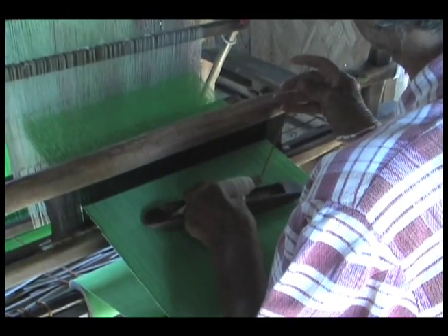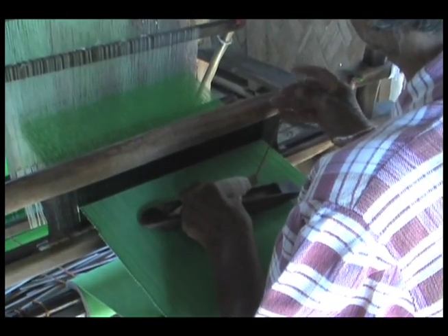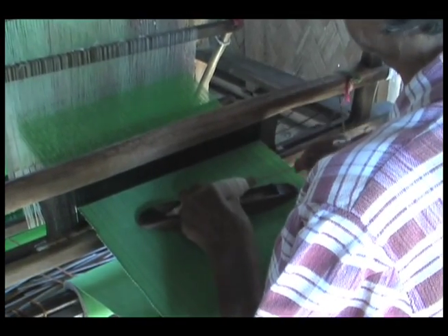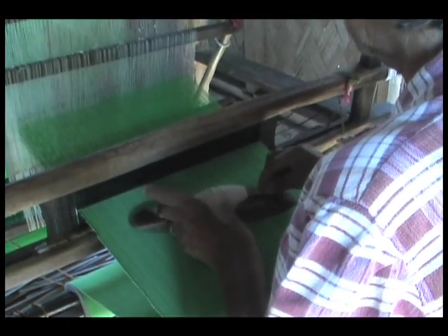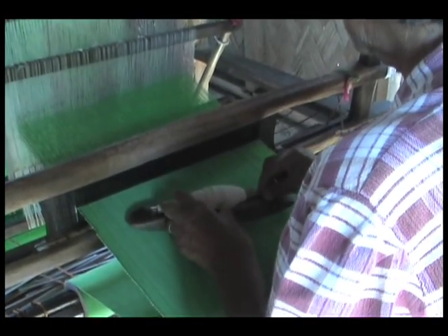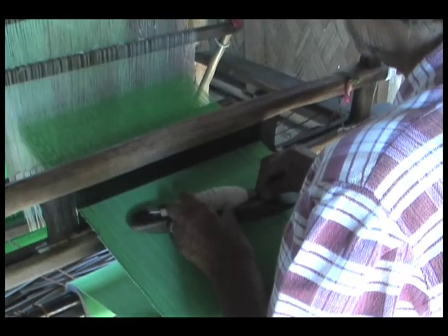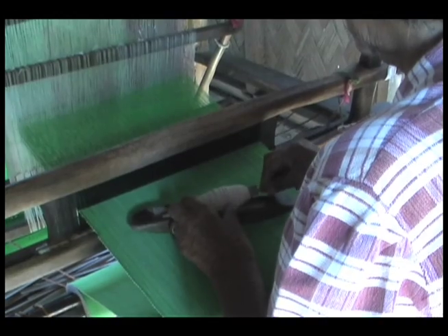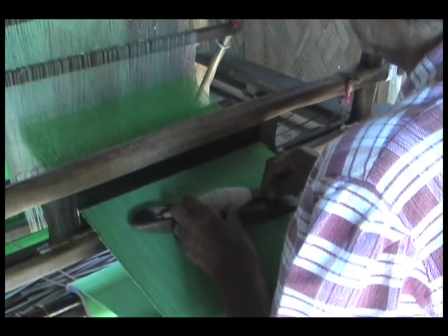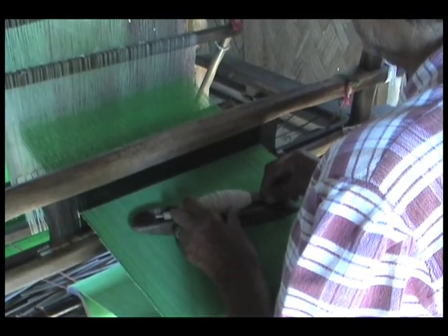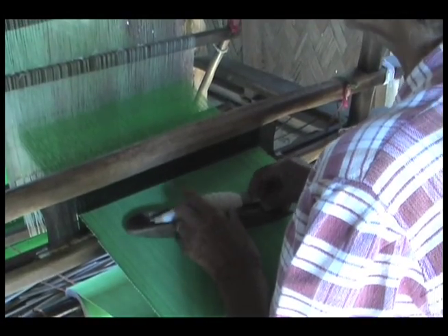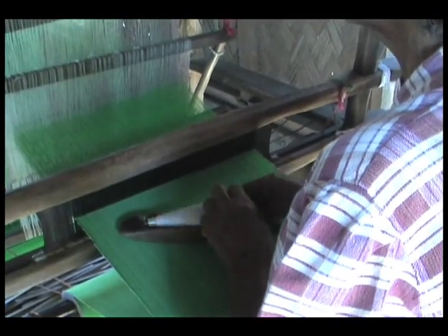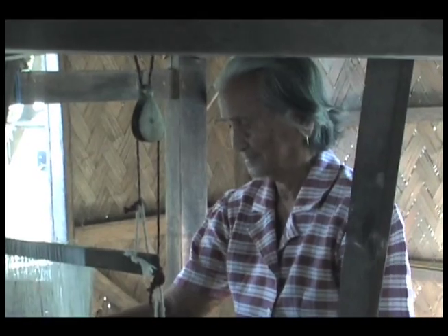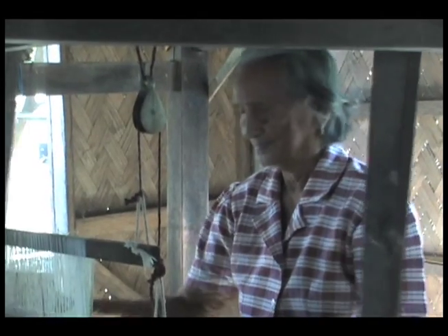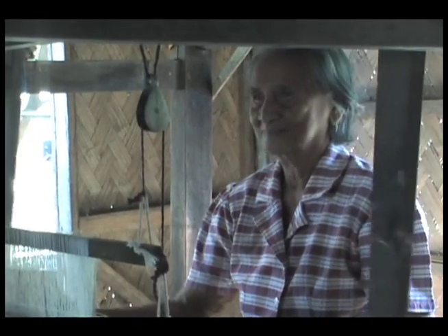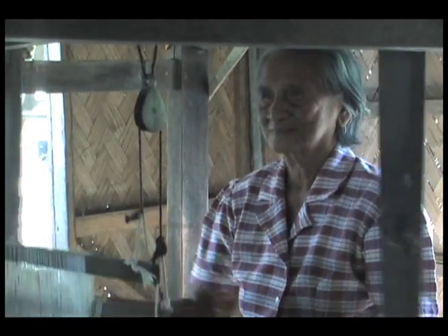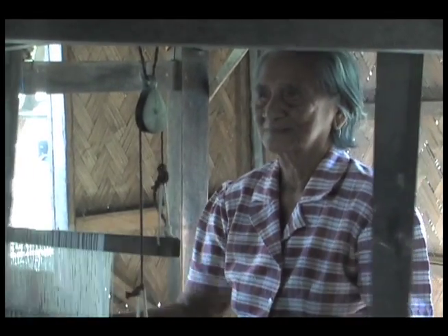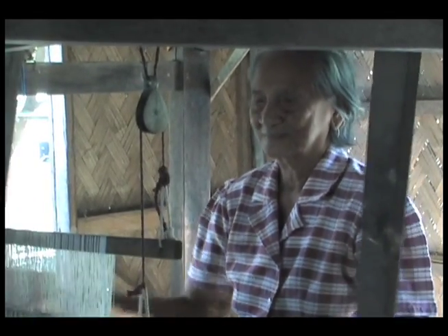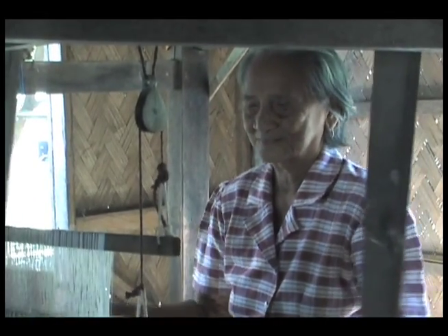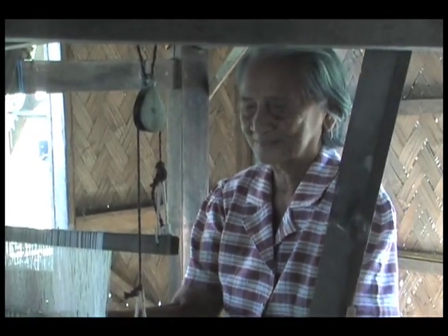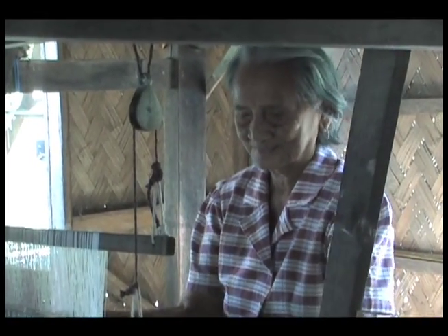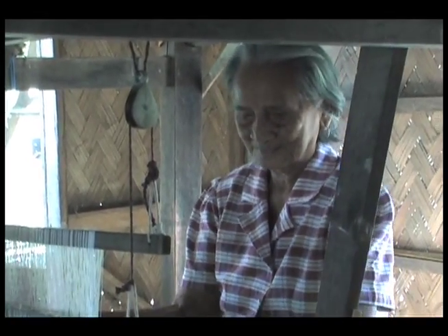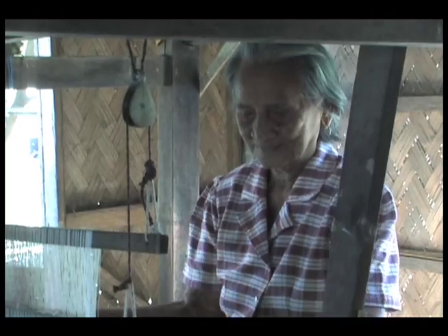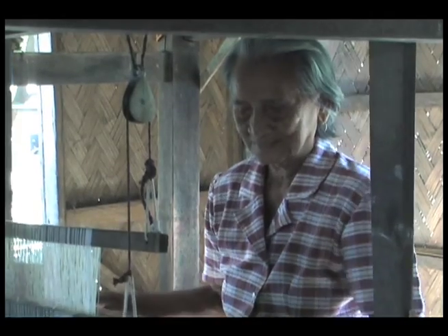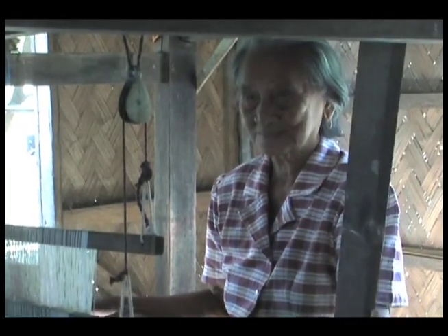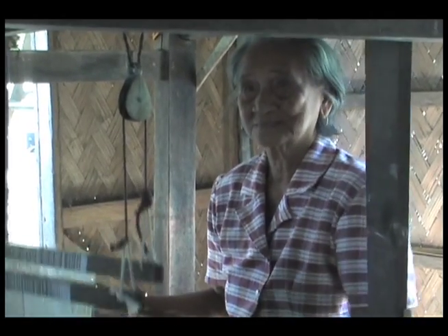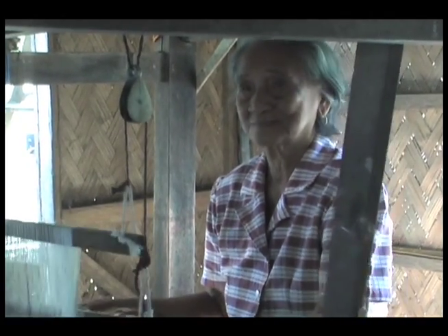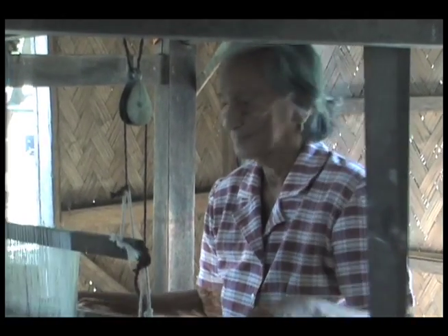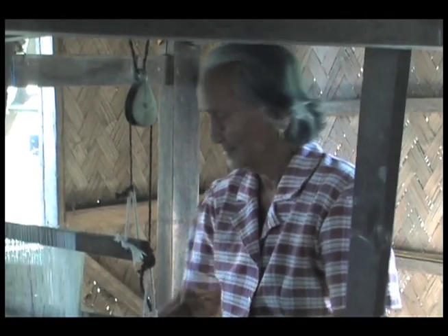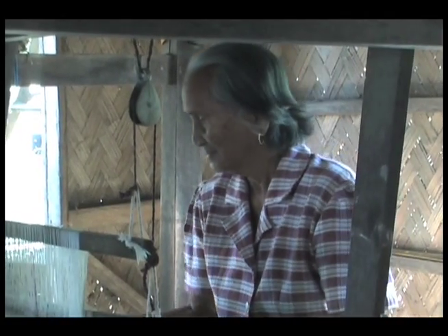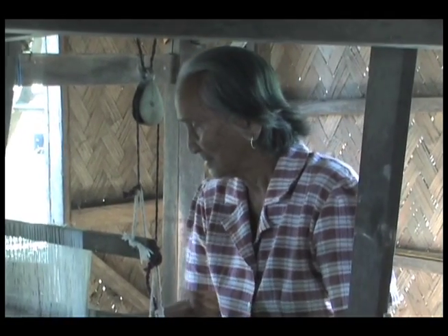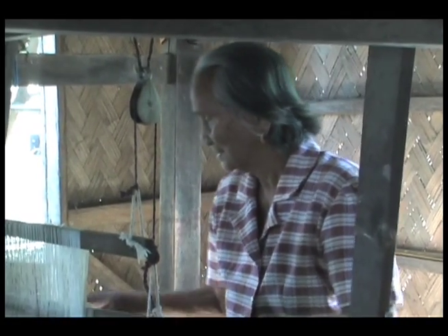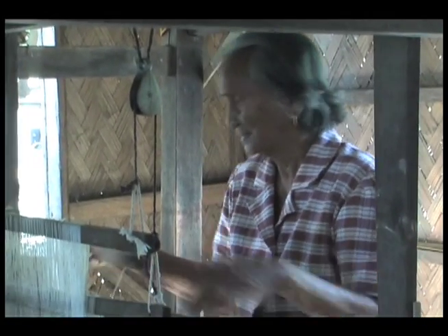The looms are older than Lourdes herself, and with Lourdes being 85 years old, you can only guess how long the looms have been around.